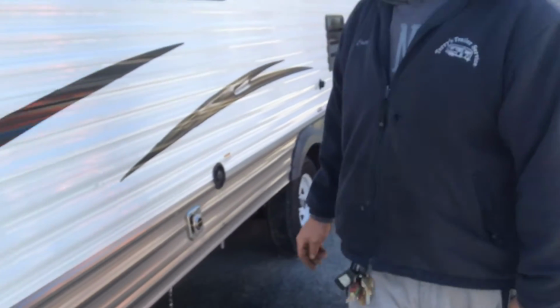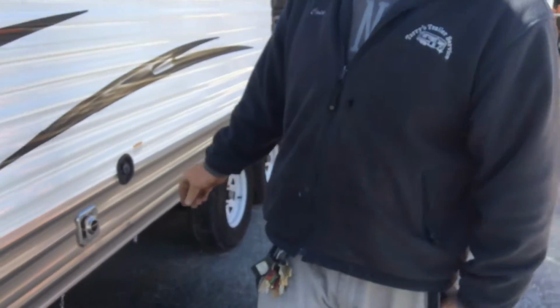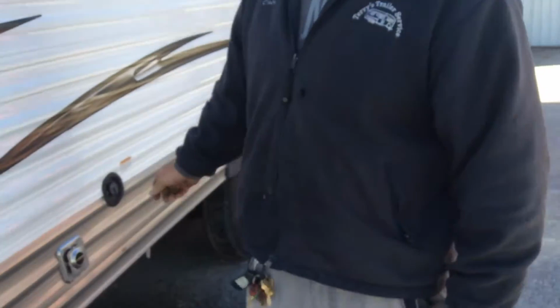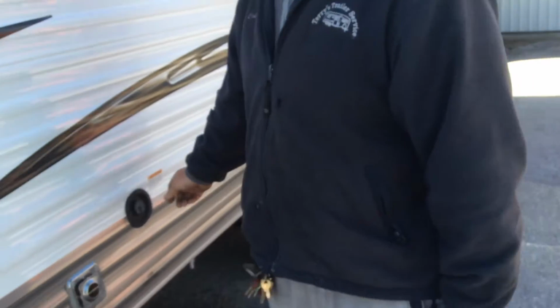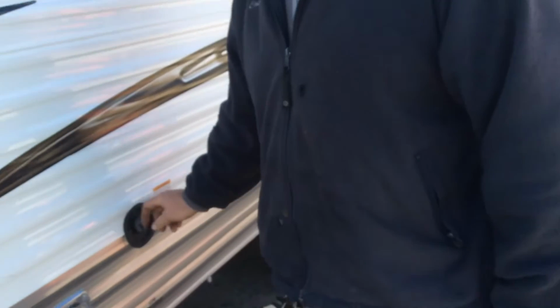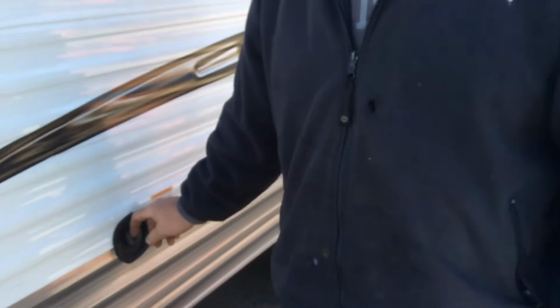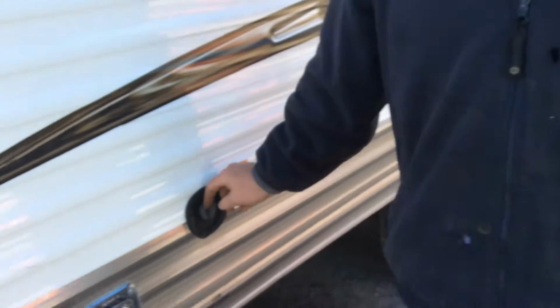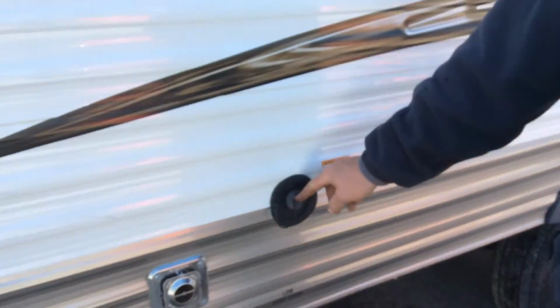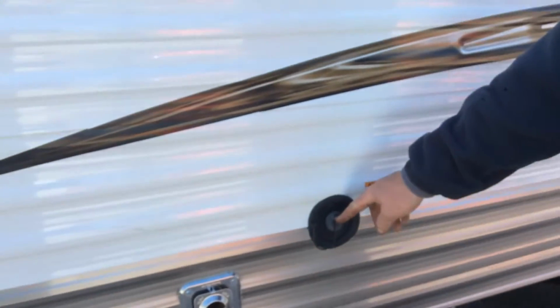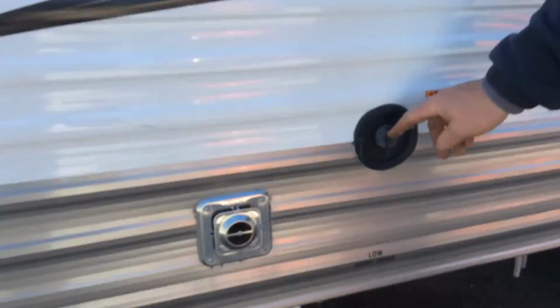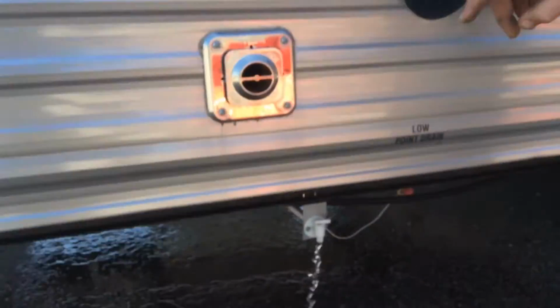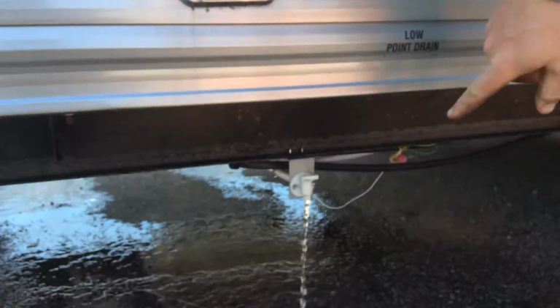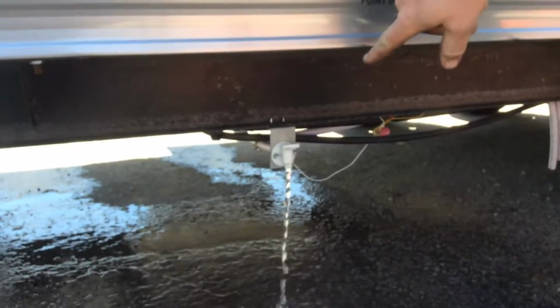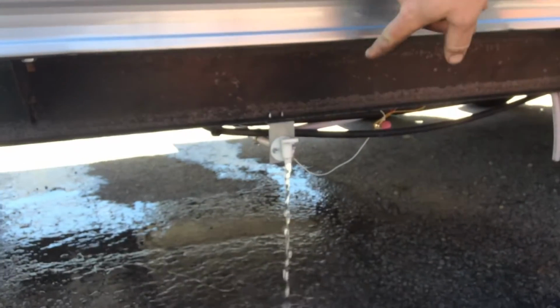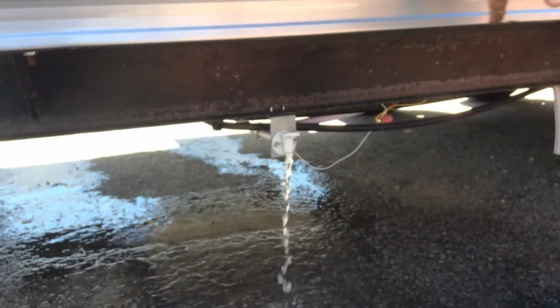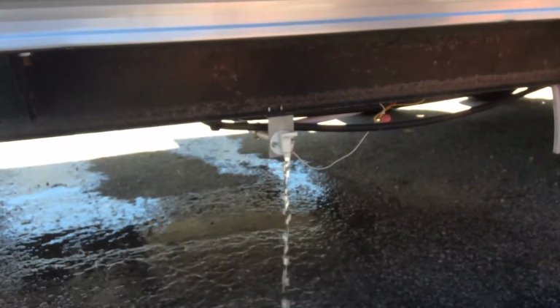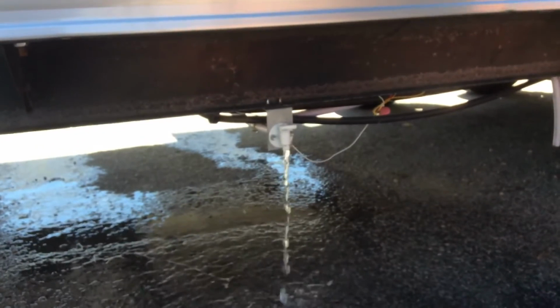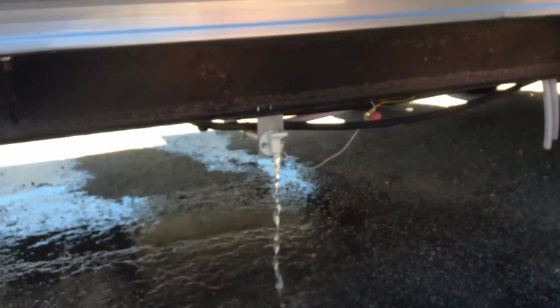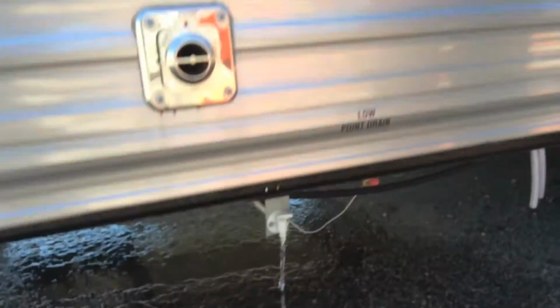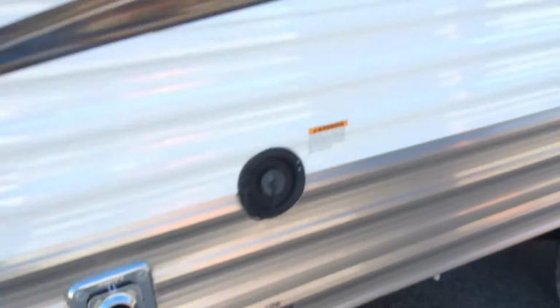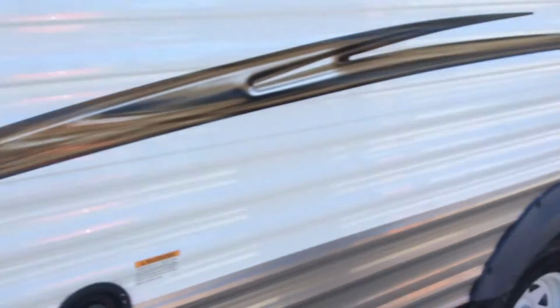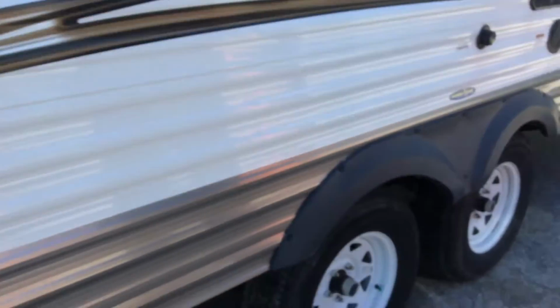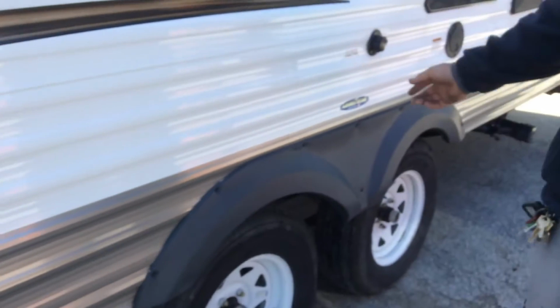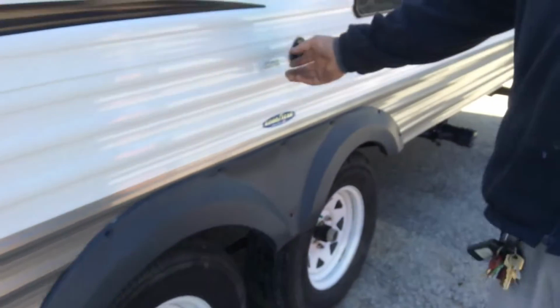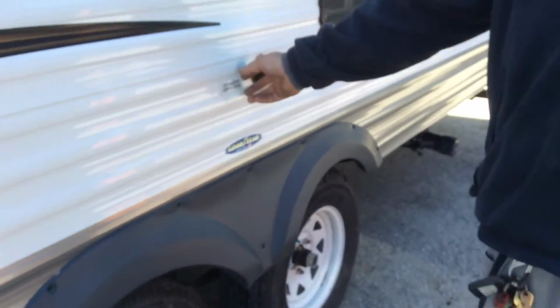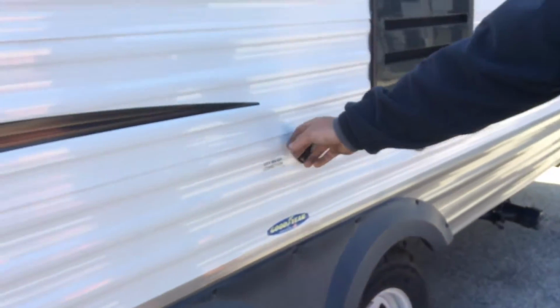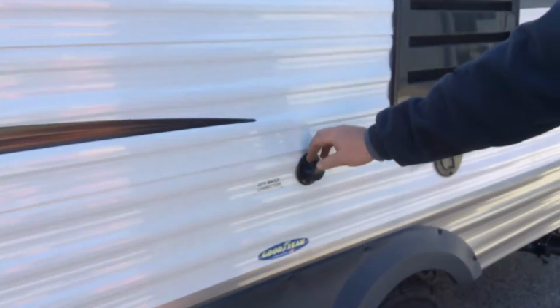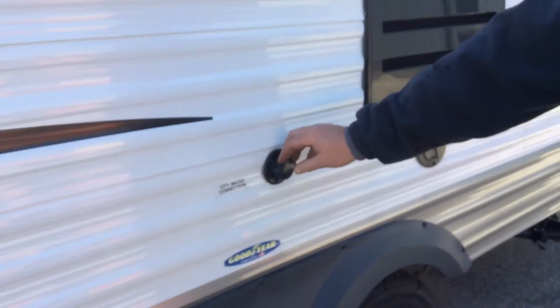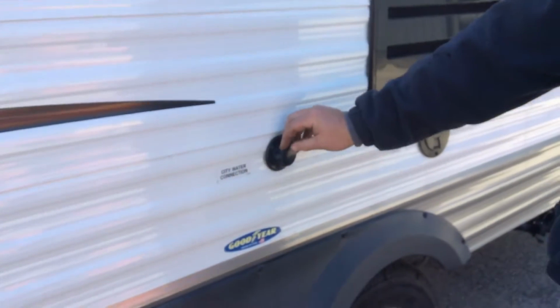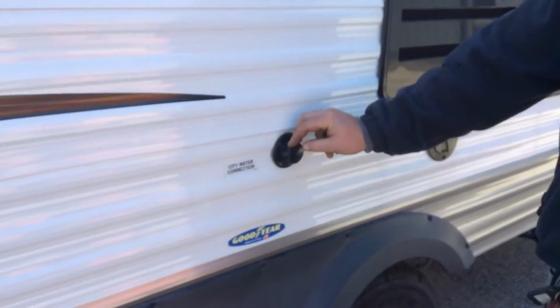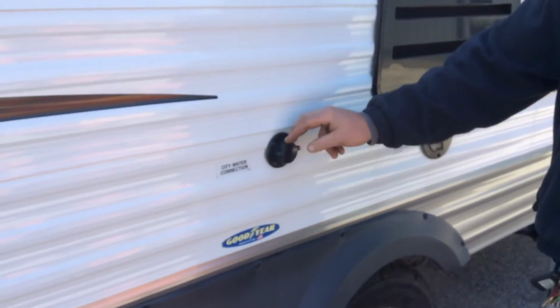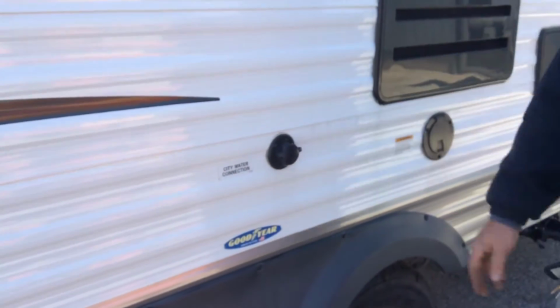Your fresh water fill is this one here. Fresh water drain is what you're seeing draining there now. City water connection is right here, so this is where you're going to connect the campsite water.